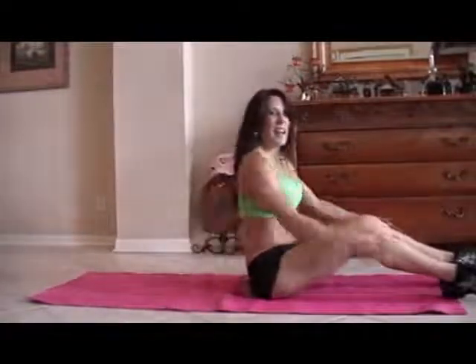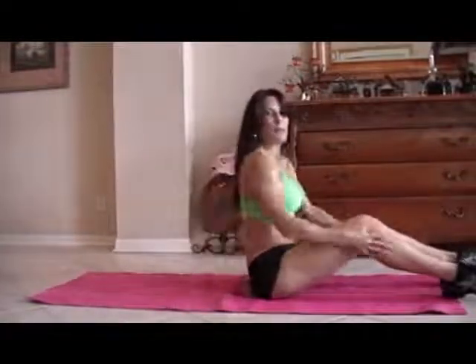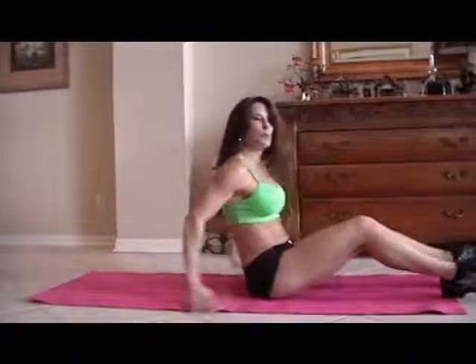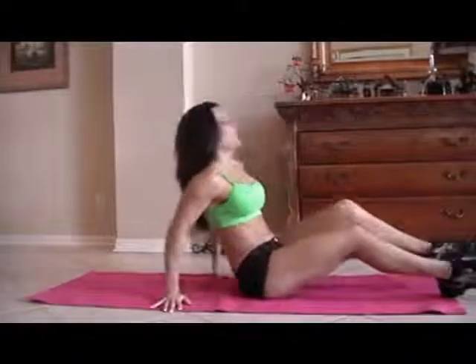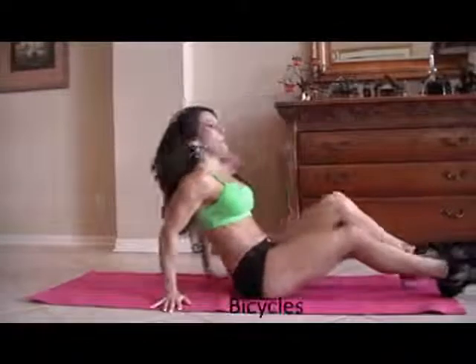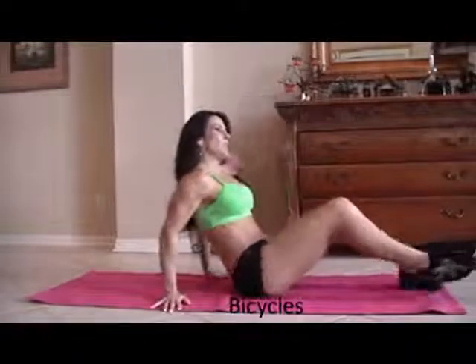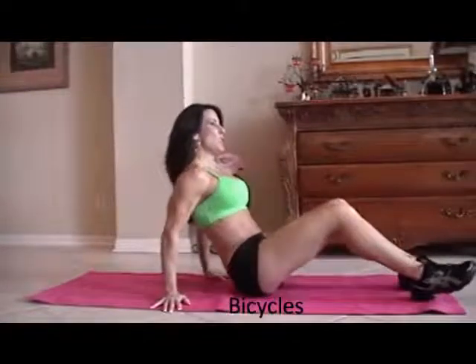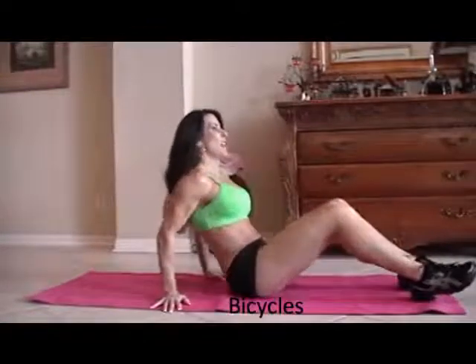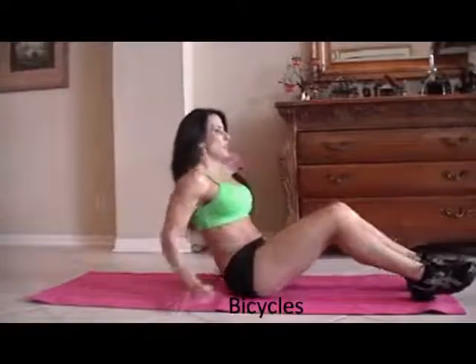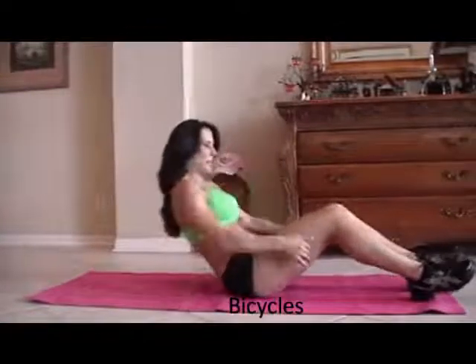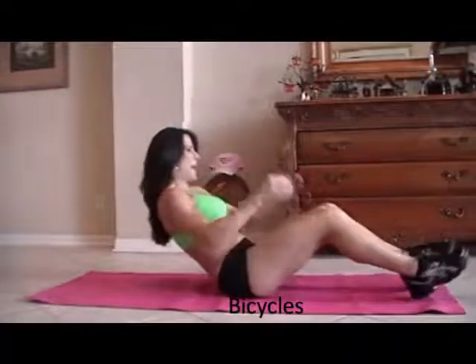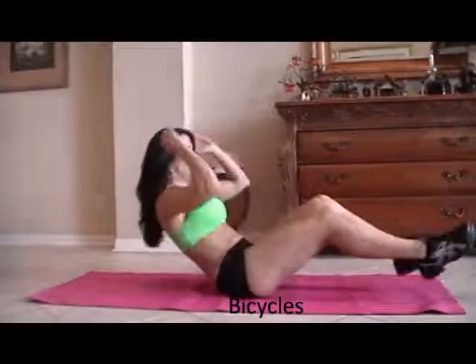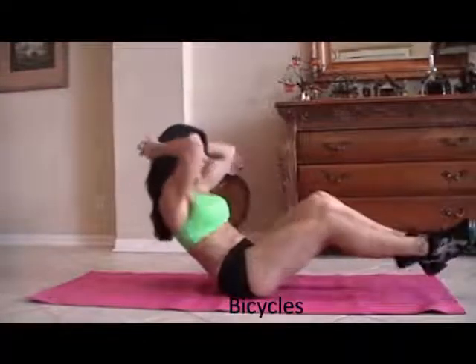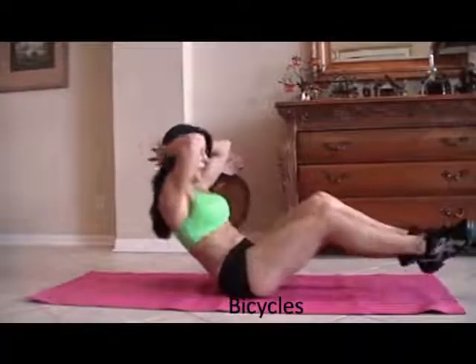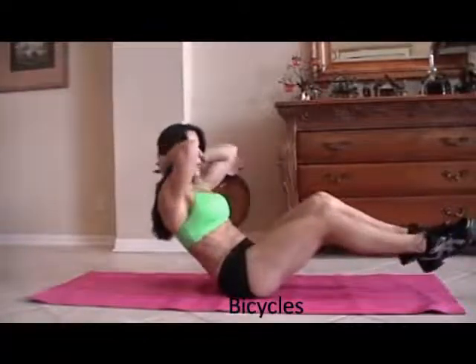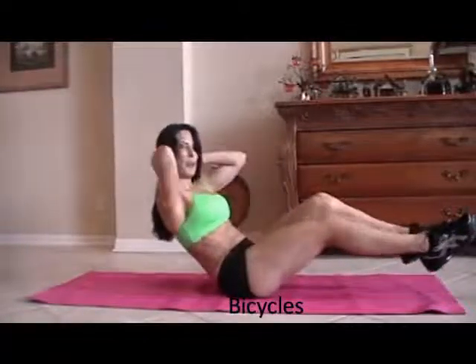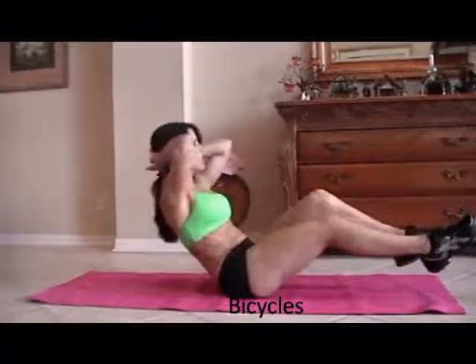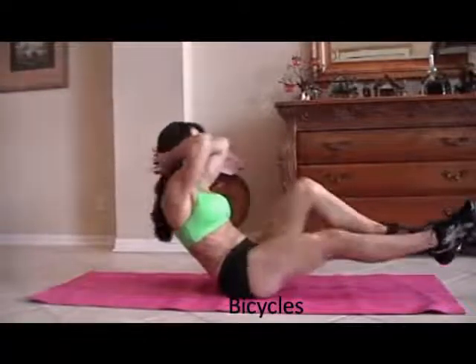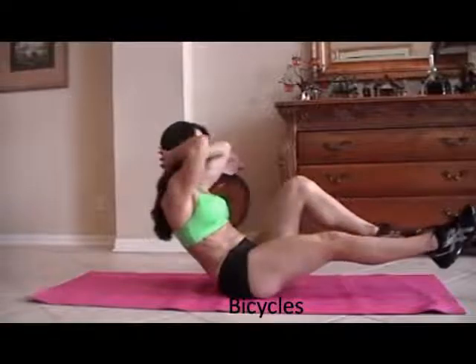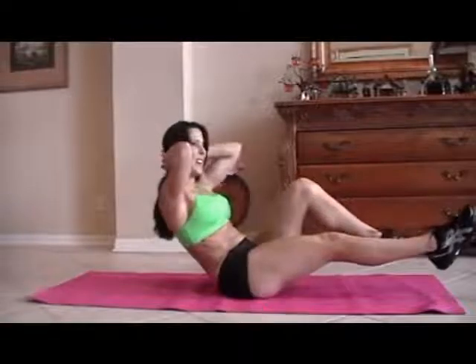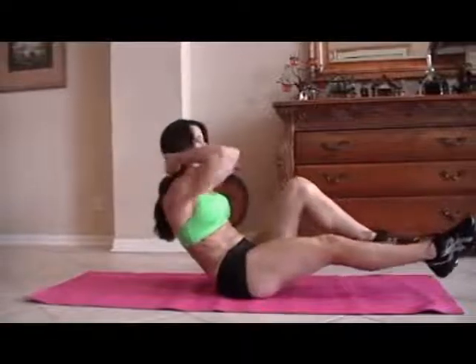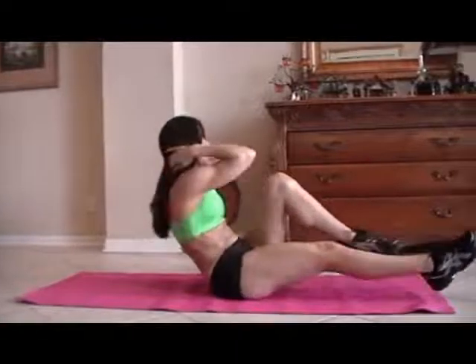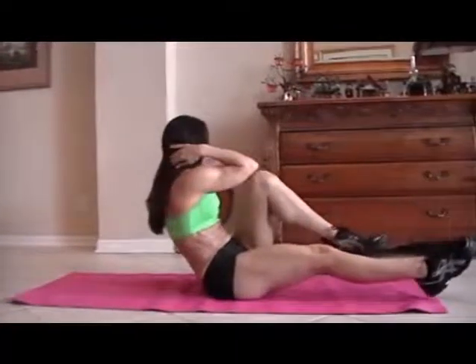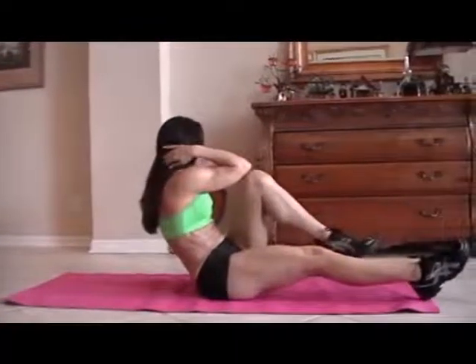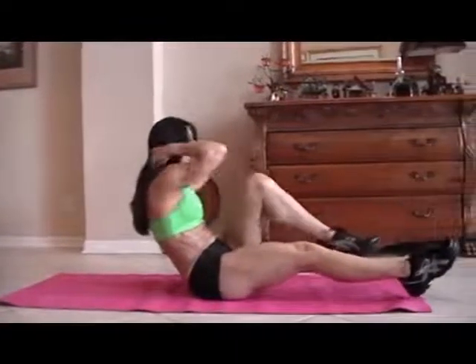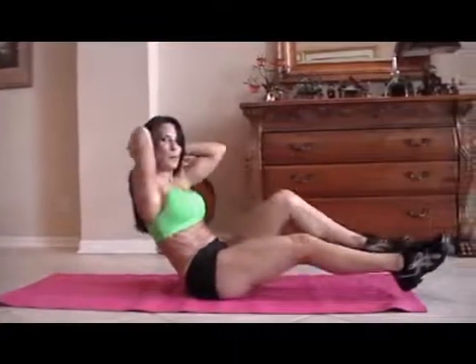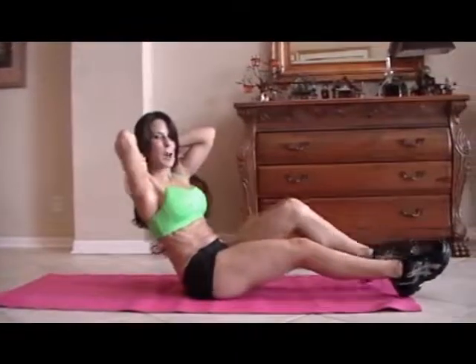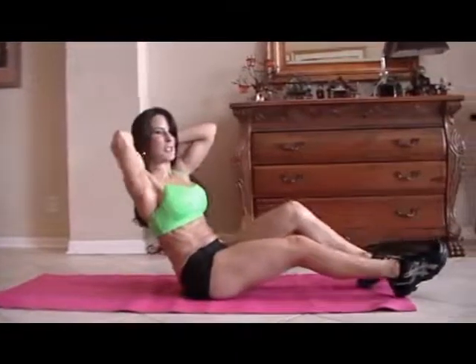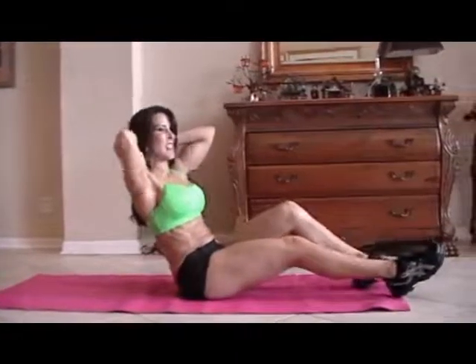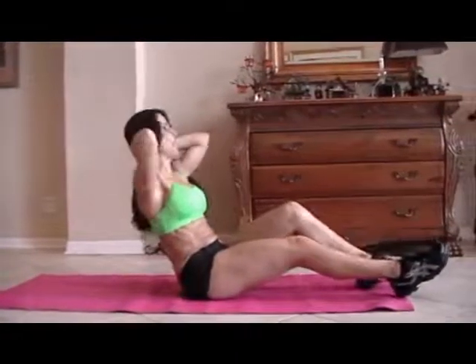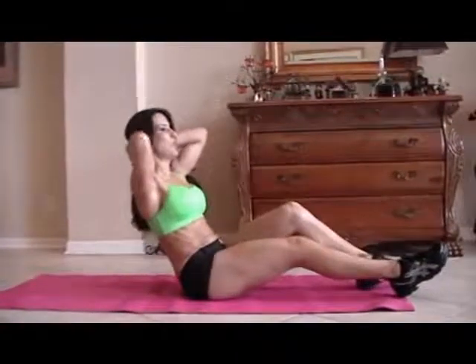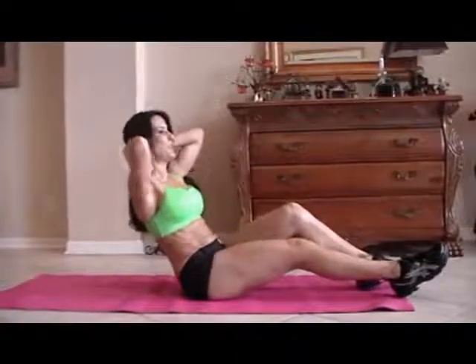Now we're going to move into bicycles. We're going to balance, put our hands behind our head, and do an opposite elbow to opposite knee. Ready? For fifteen.